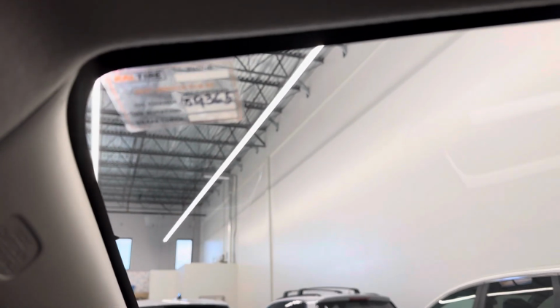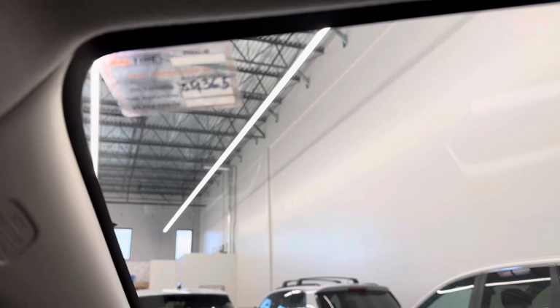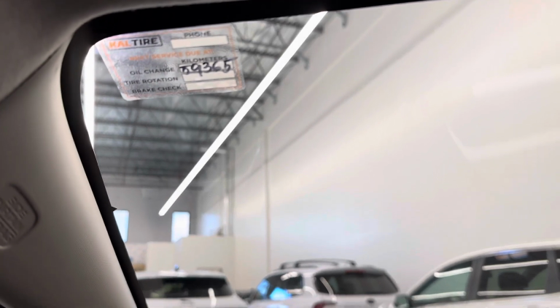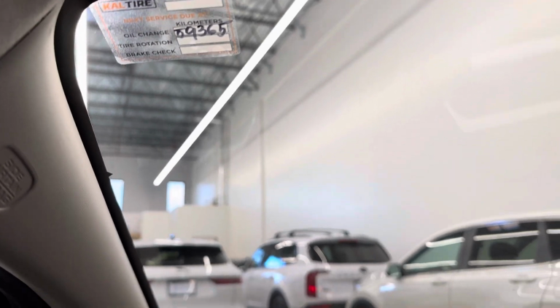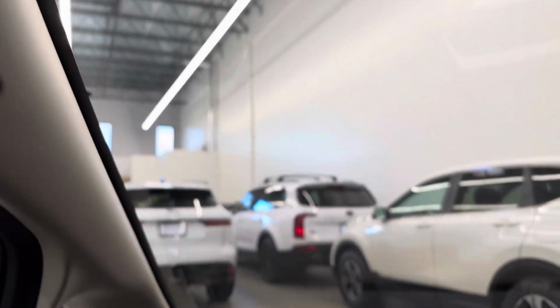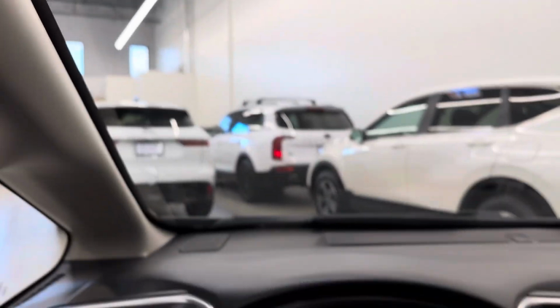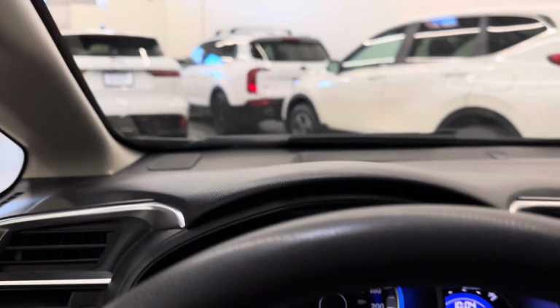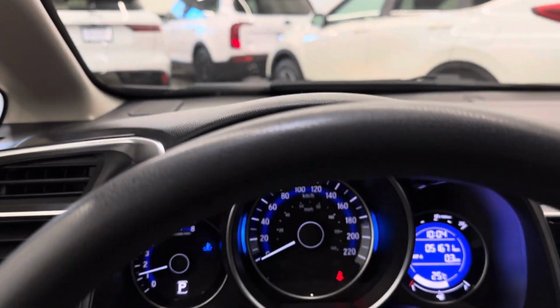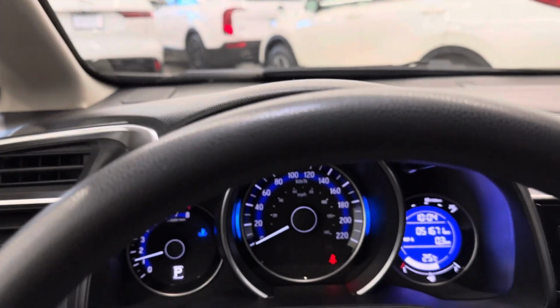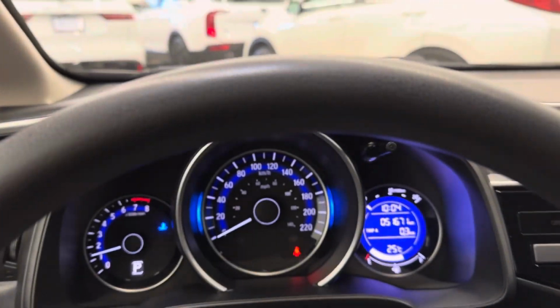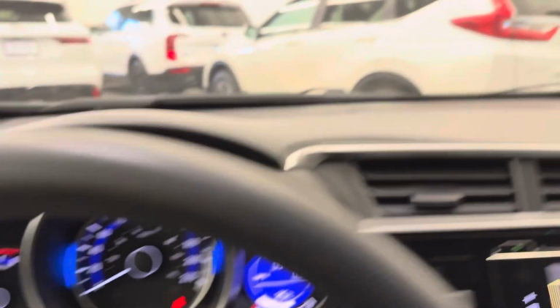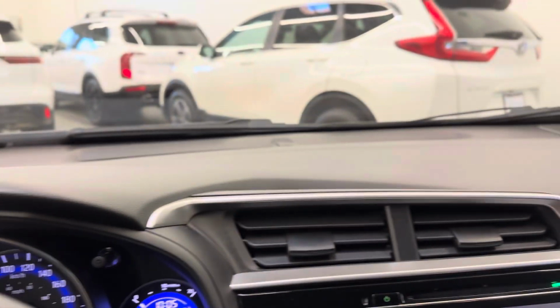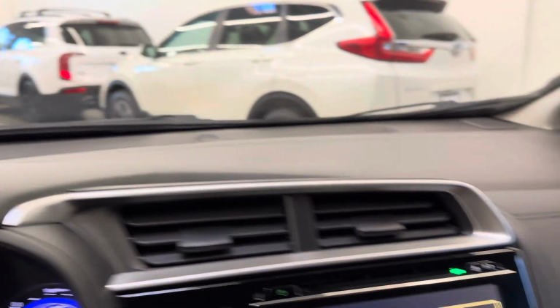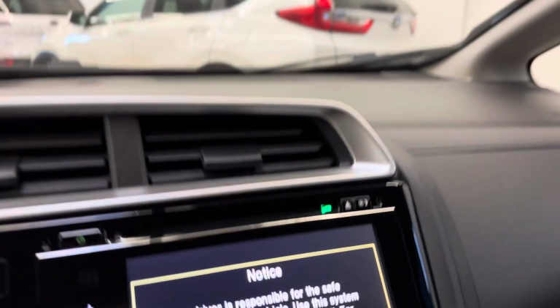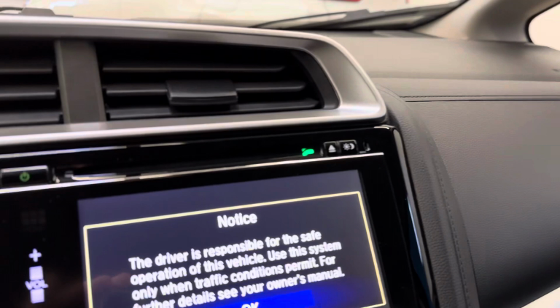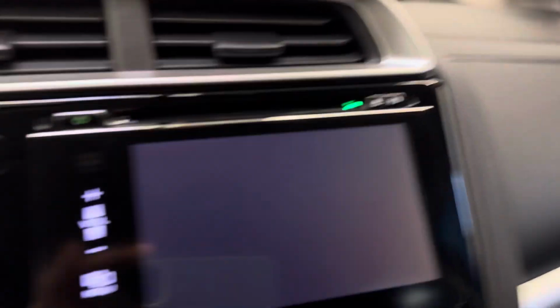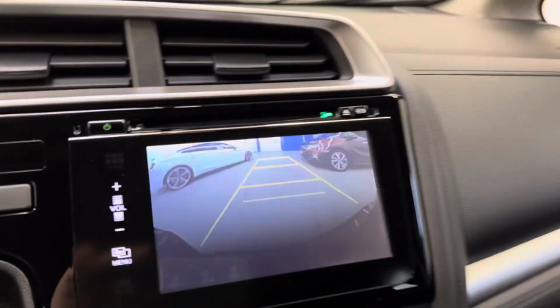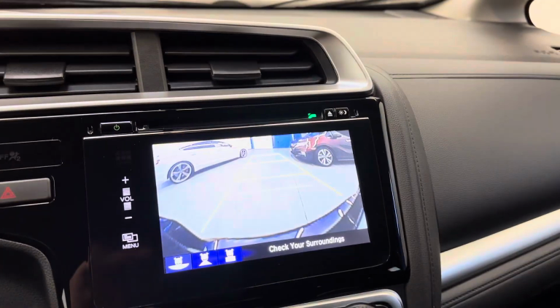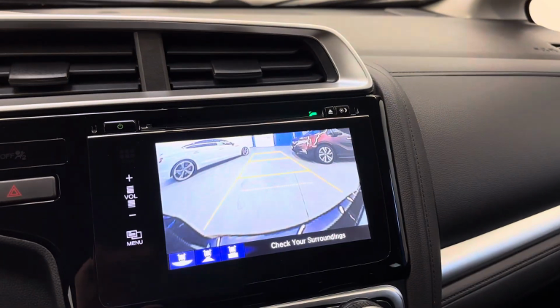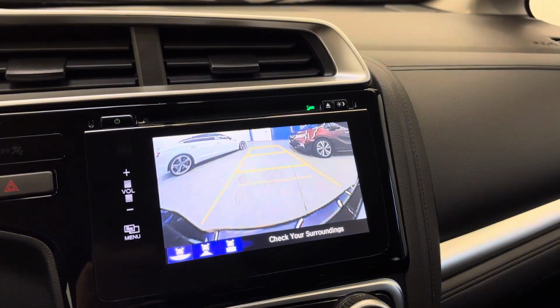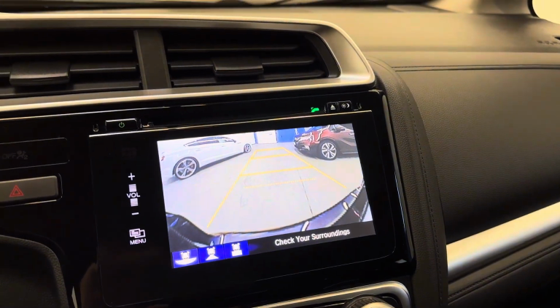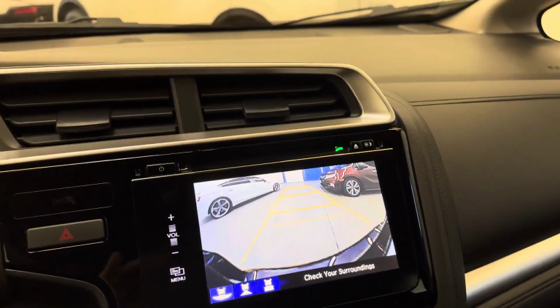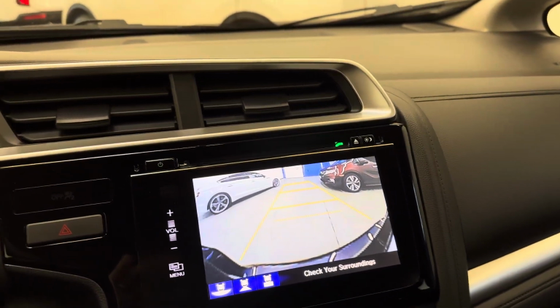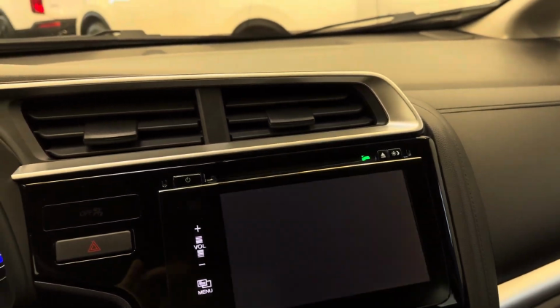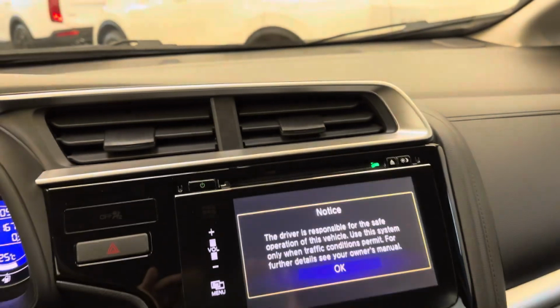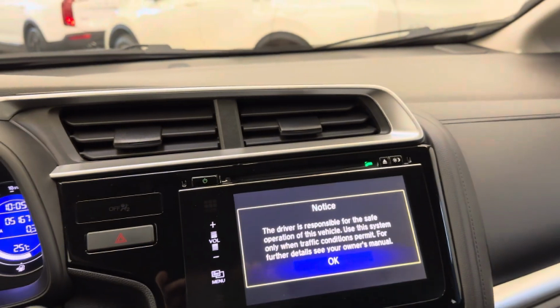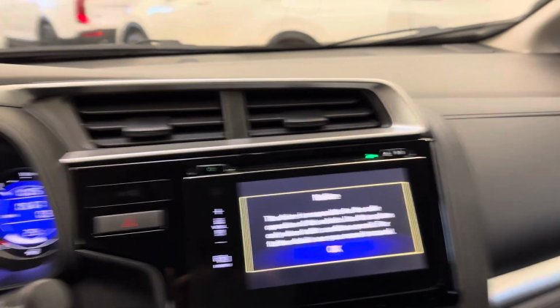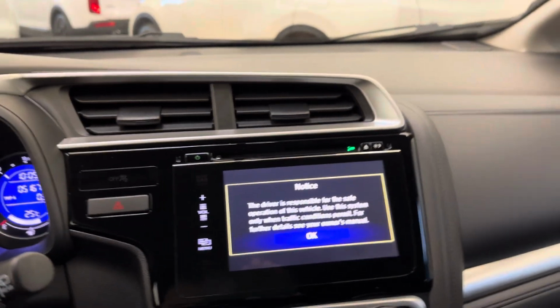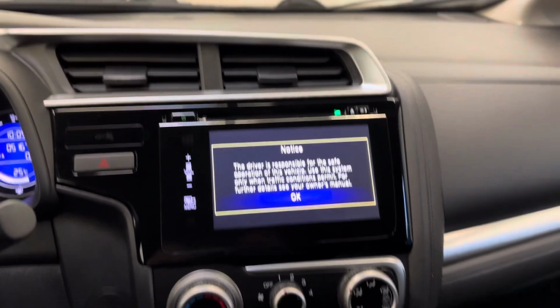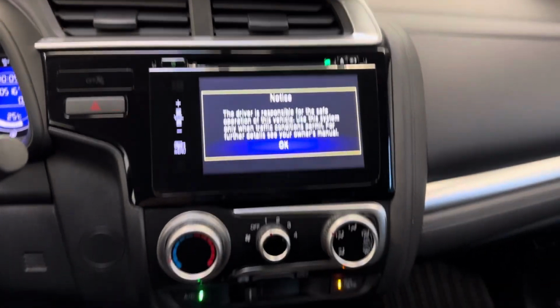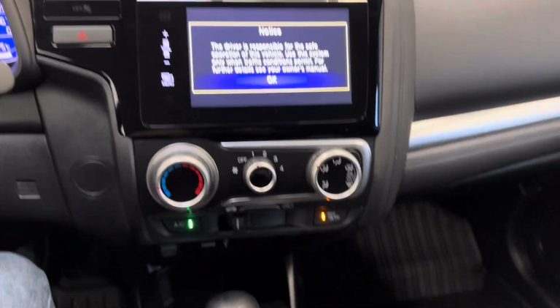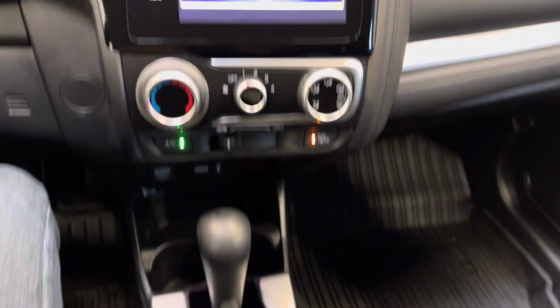So not due until closer to 60k even. Look at your backup cam — as you can see there. AC blows cold. You've got heated front seats.